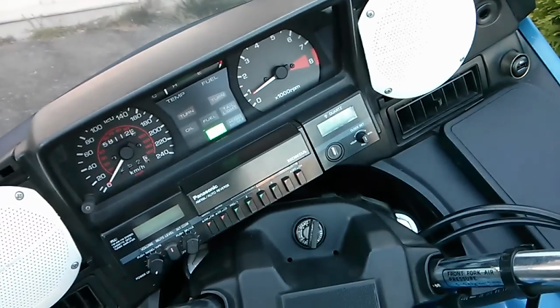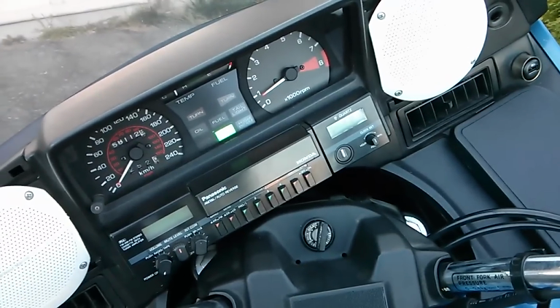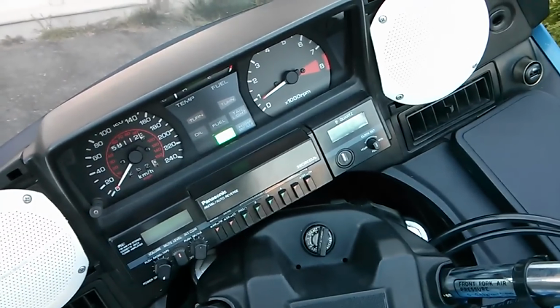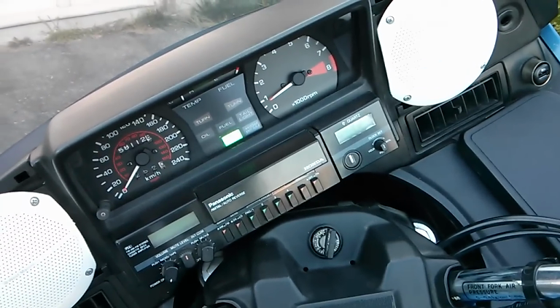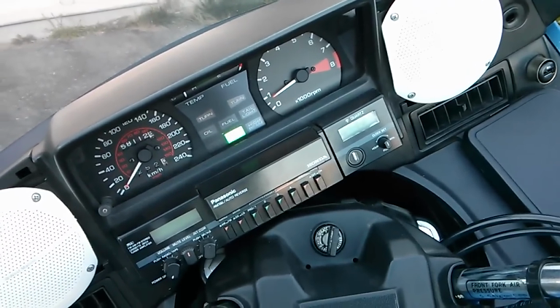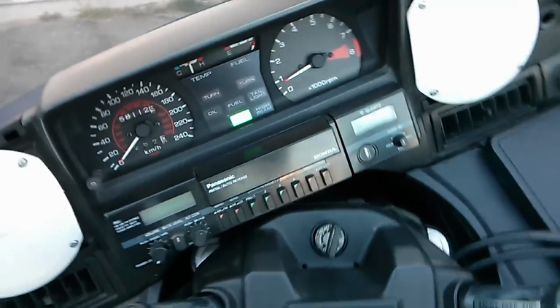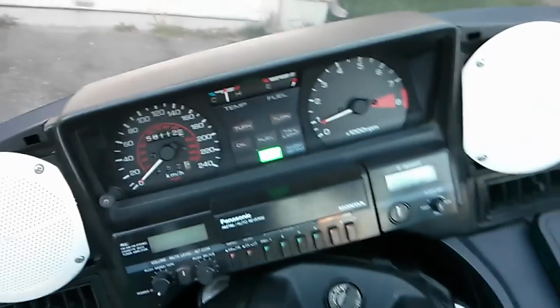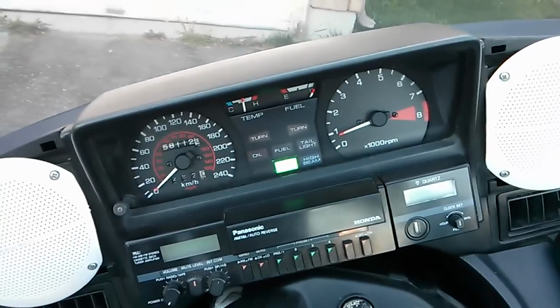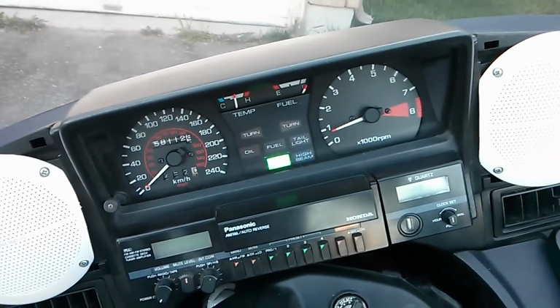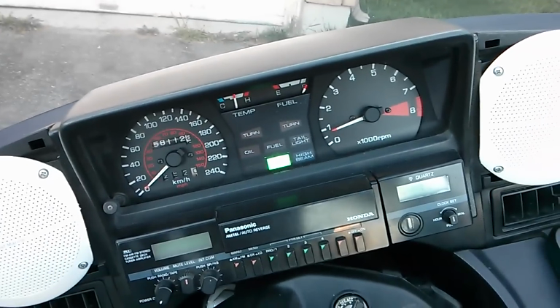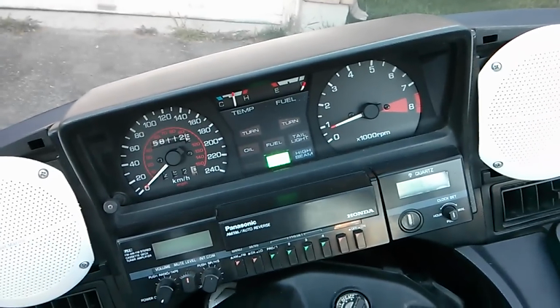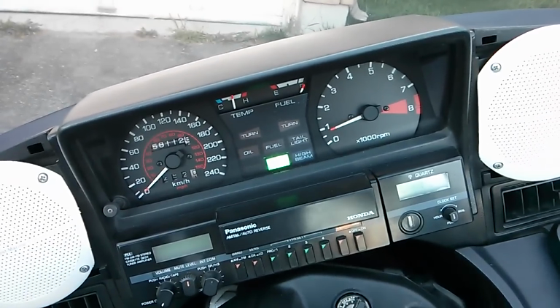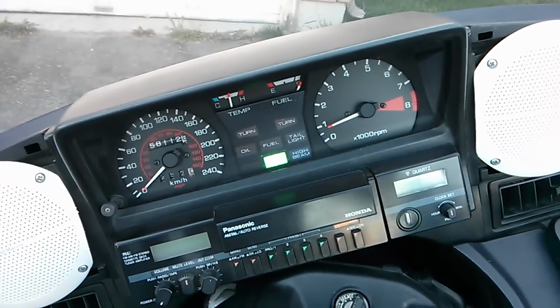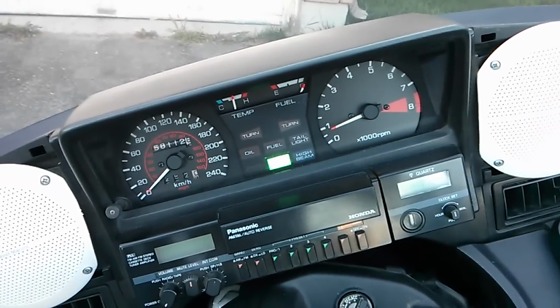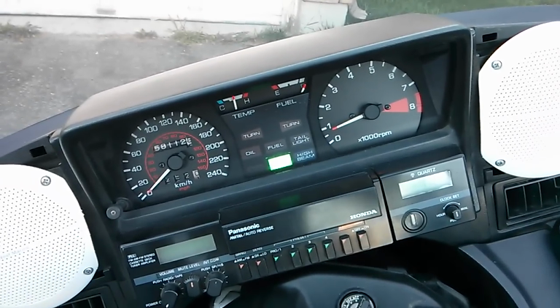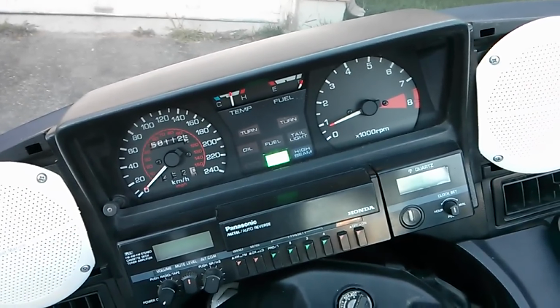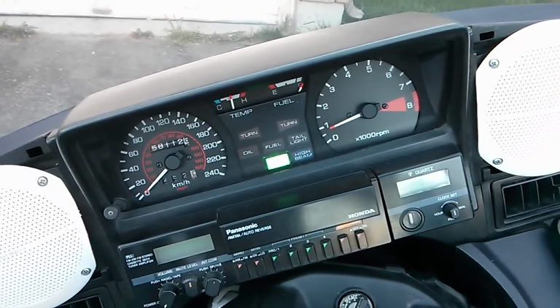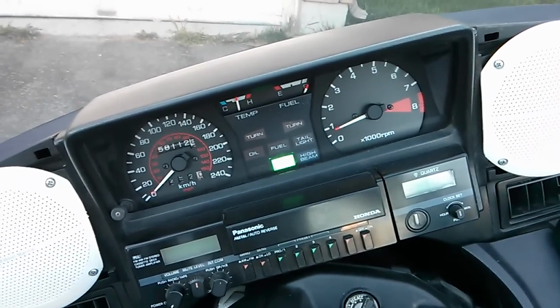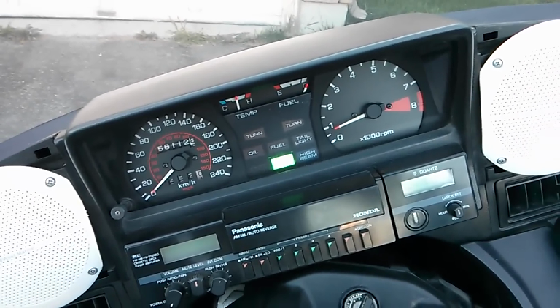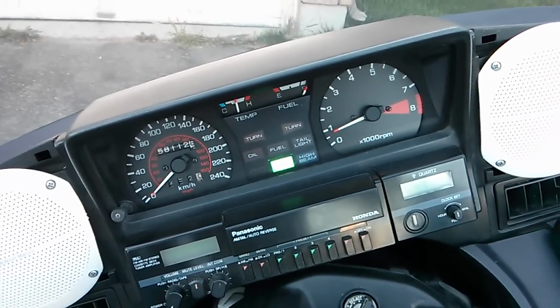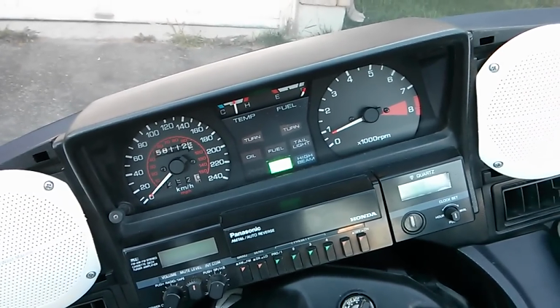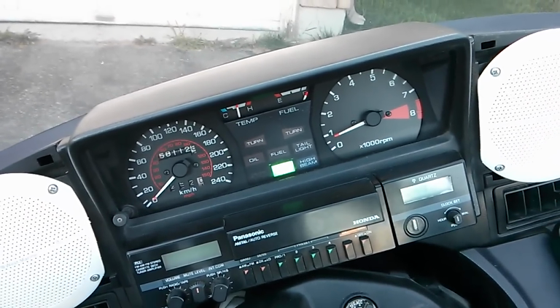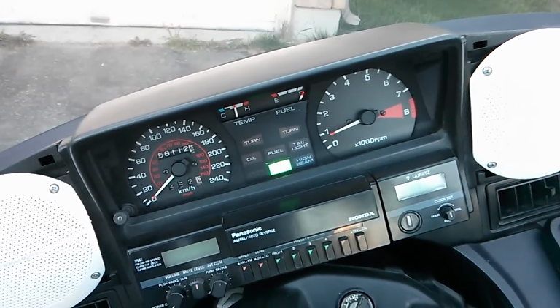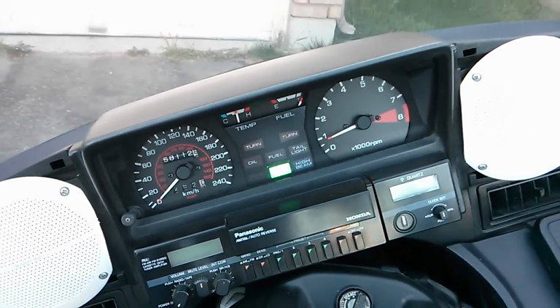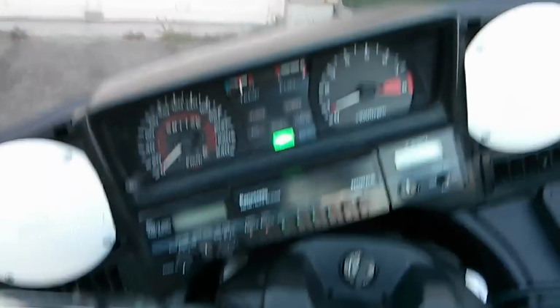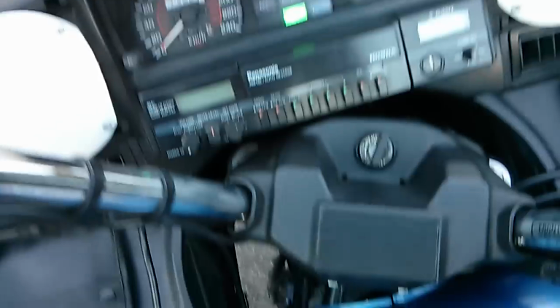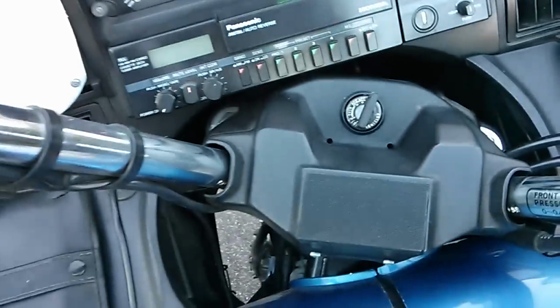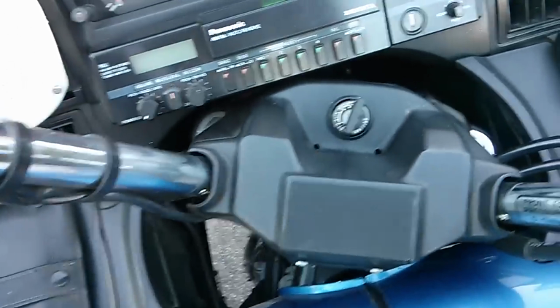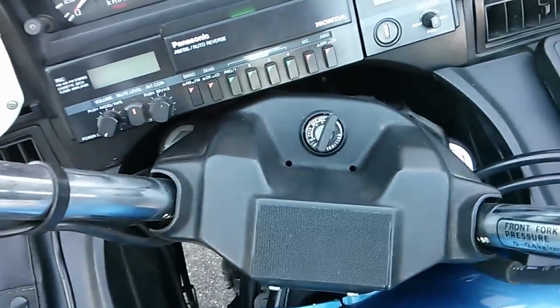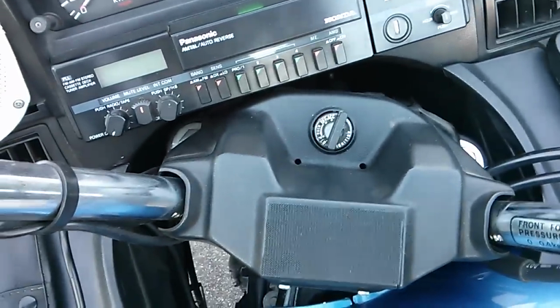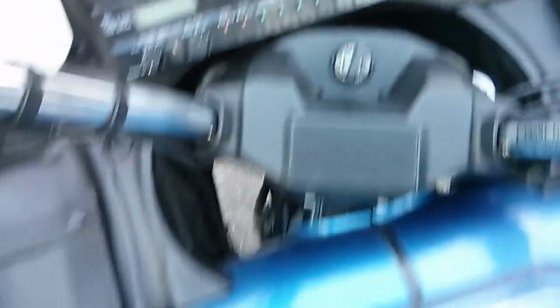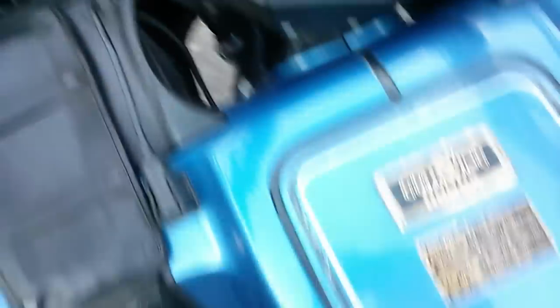I've got the Goldwing started right now. I just went for about a 45-minute to hour-long ride. This is where it's idling at right now. The fan's going like crazy — I'm not sure if you can hear that.